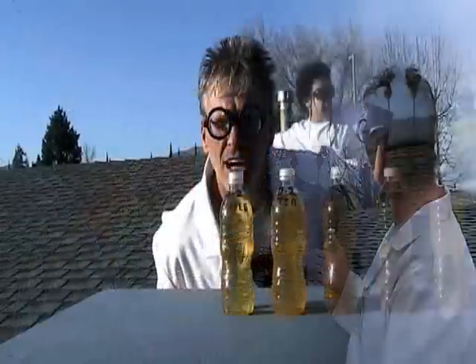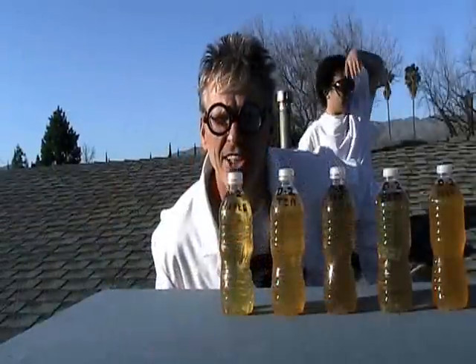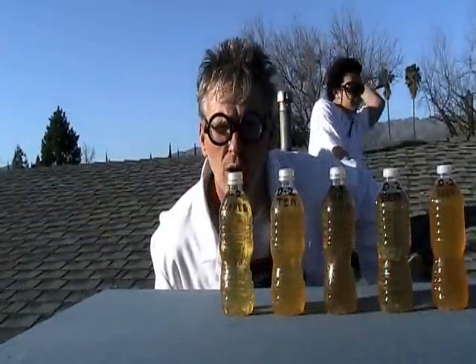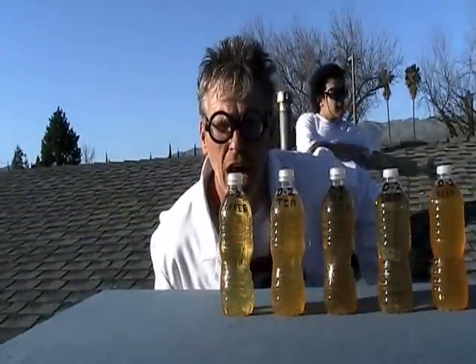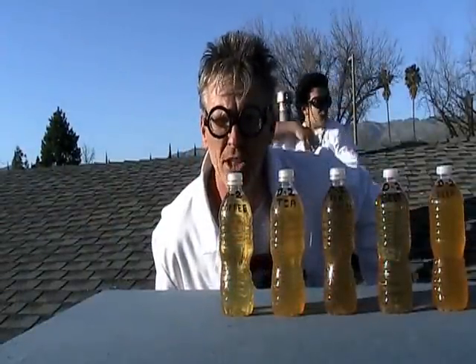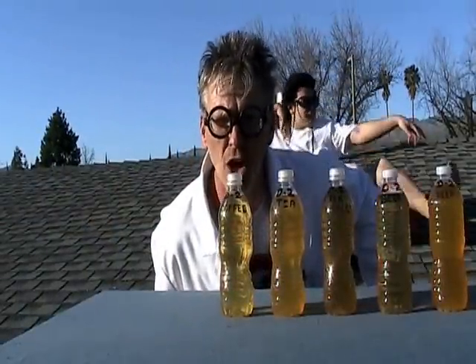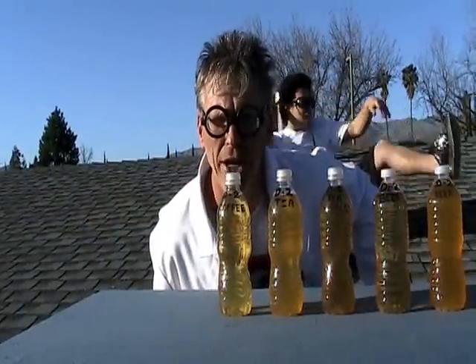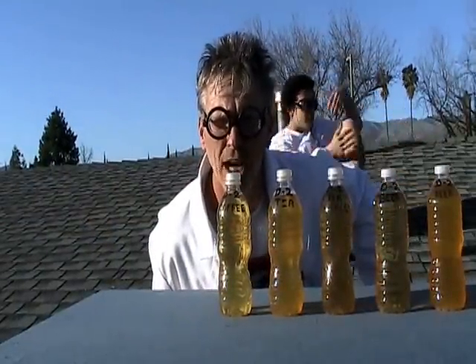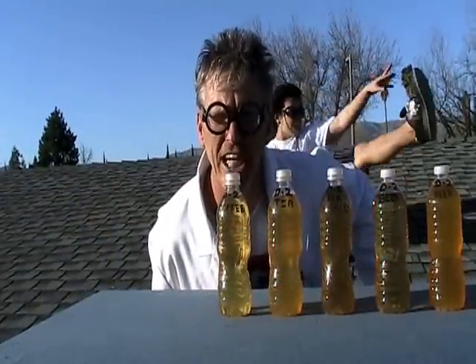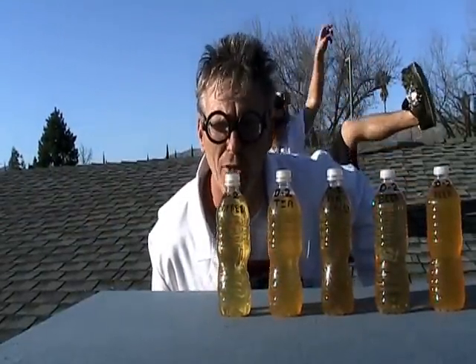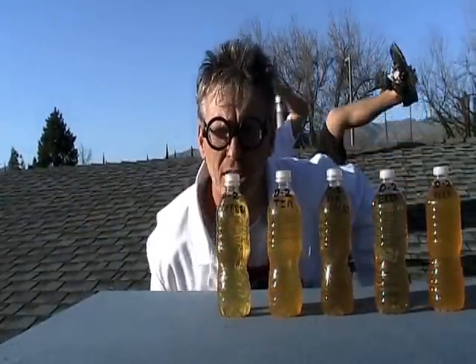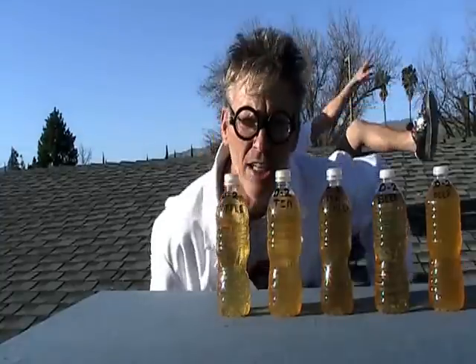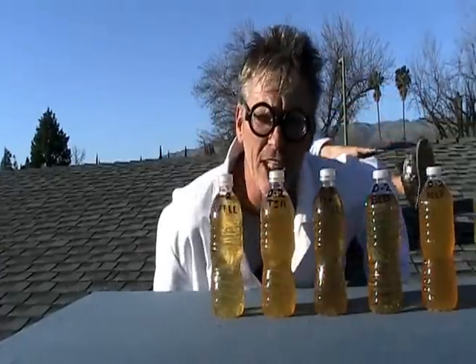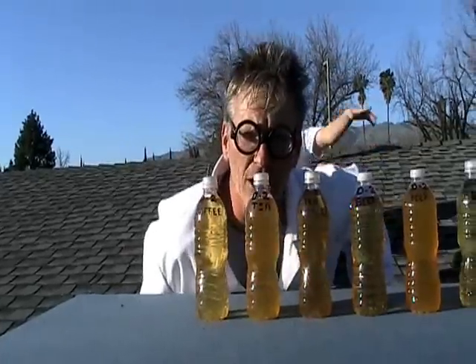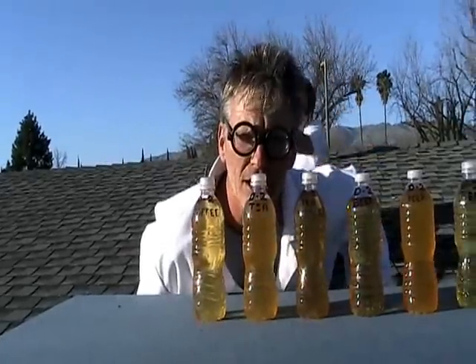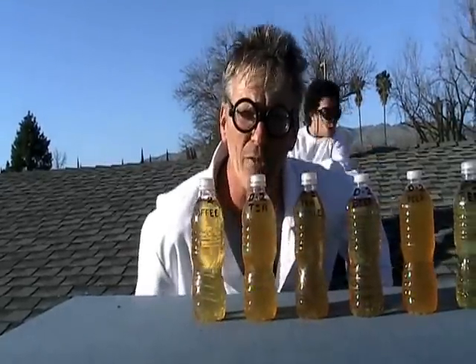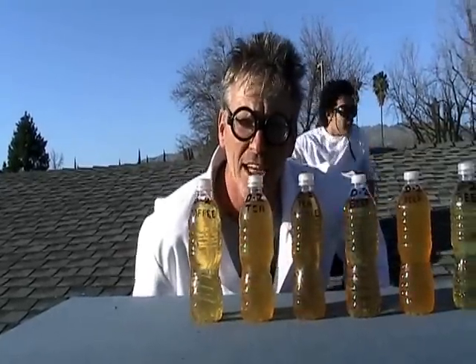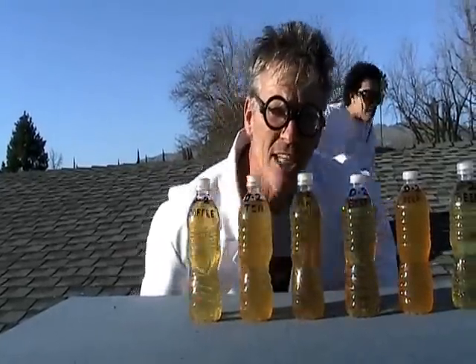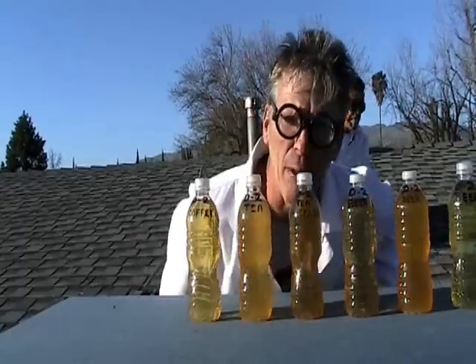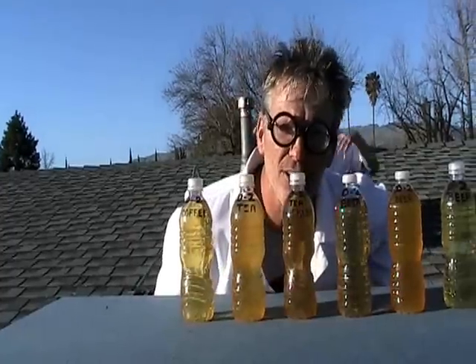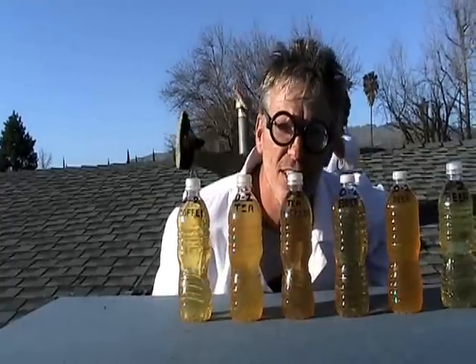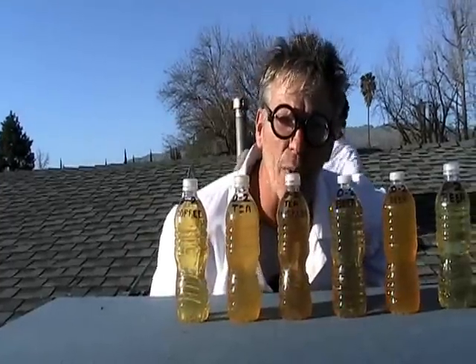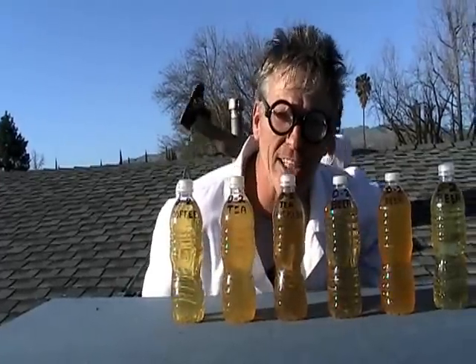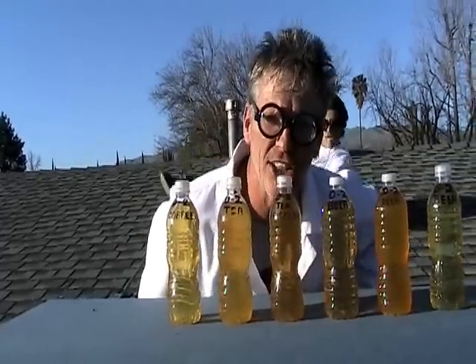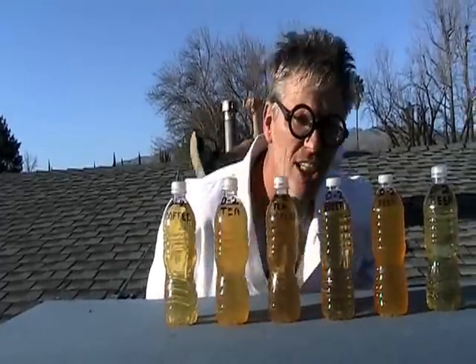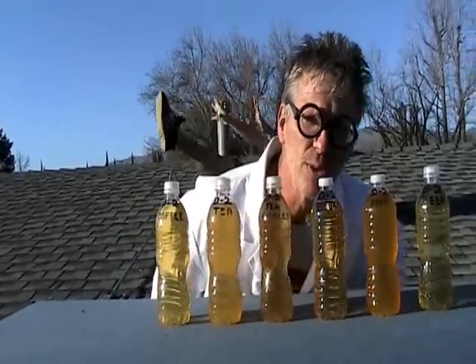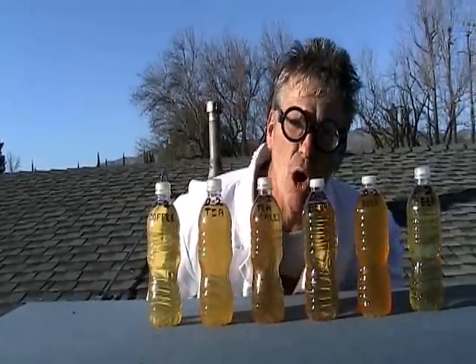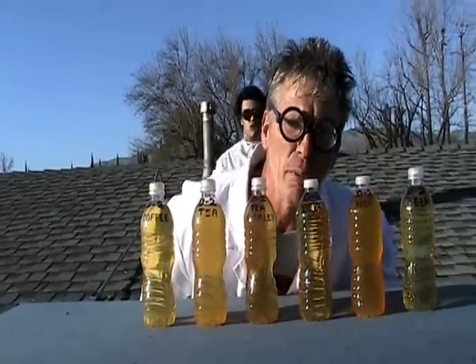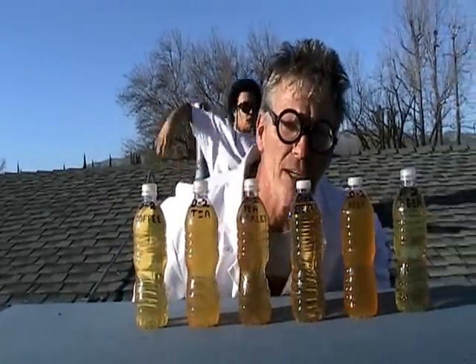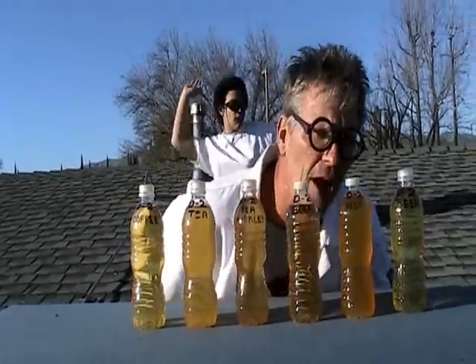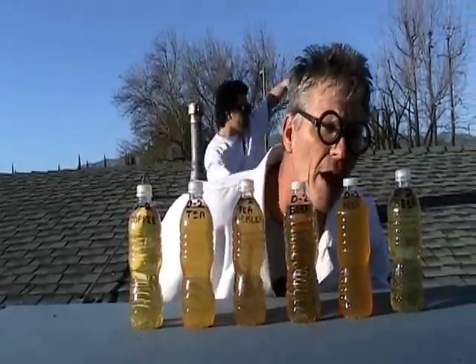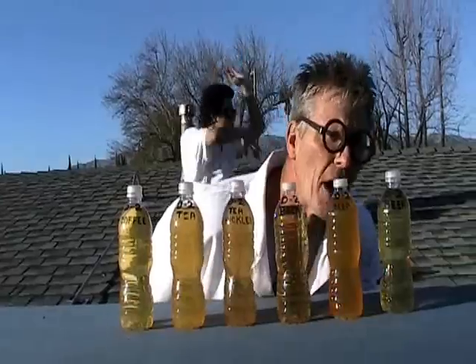On day two, I opted to drink no water. I started out with coffee, and then went to tea. I went from tea to tea and pickles. Then I went straight to lunch, which was nothing more than beer, beer, beer, and beer.